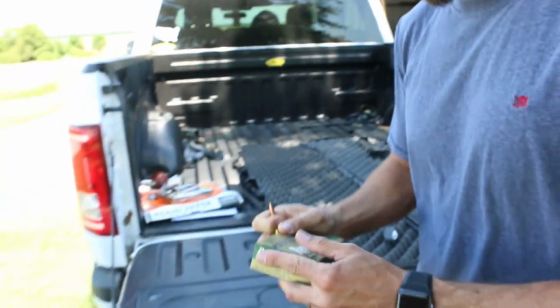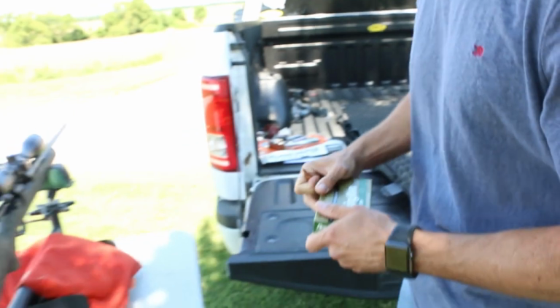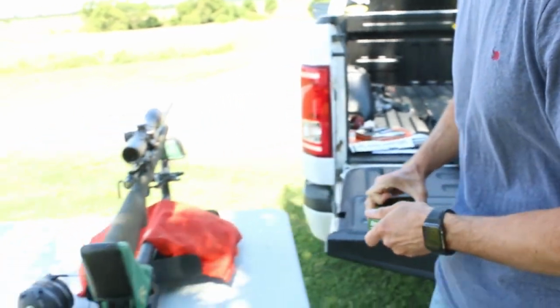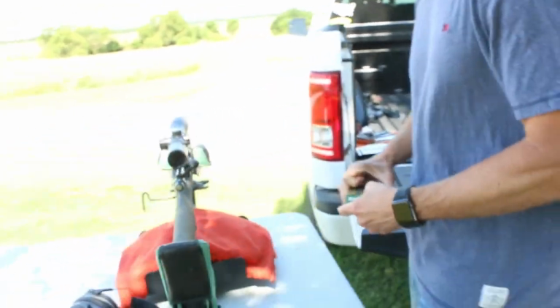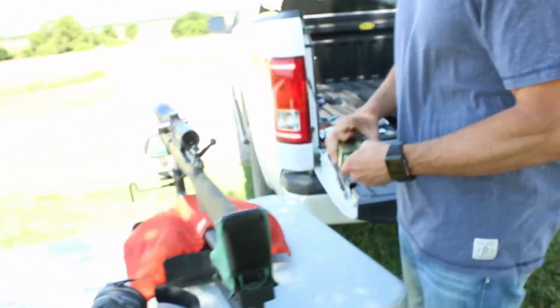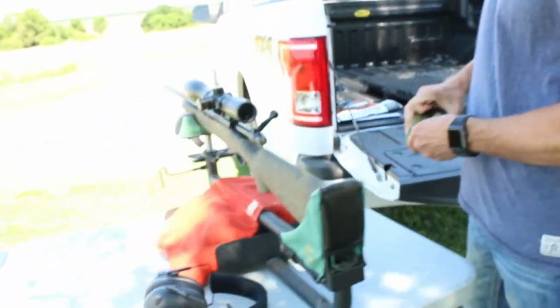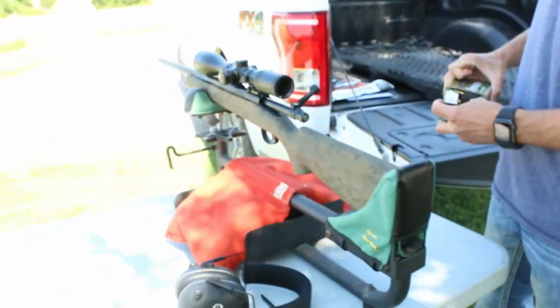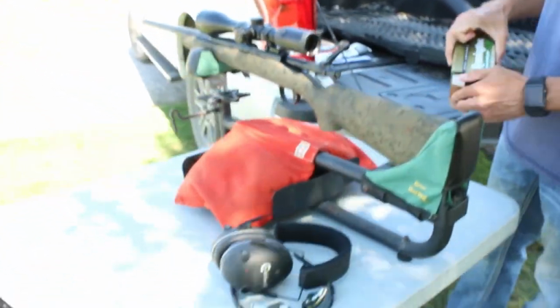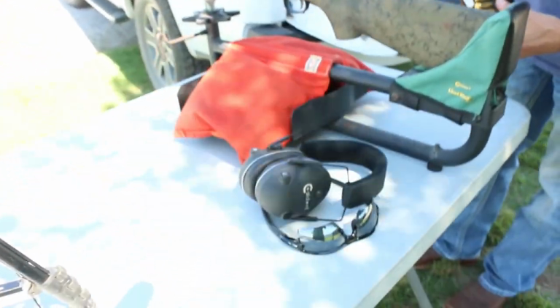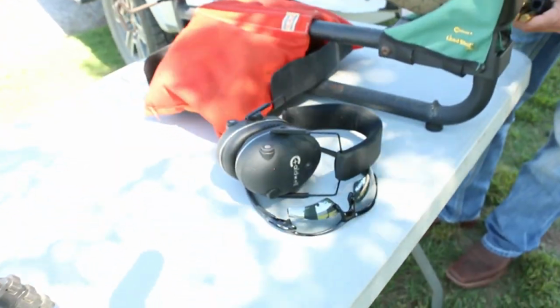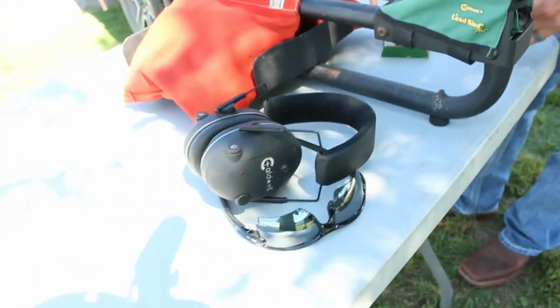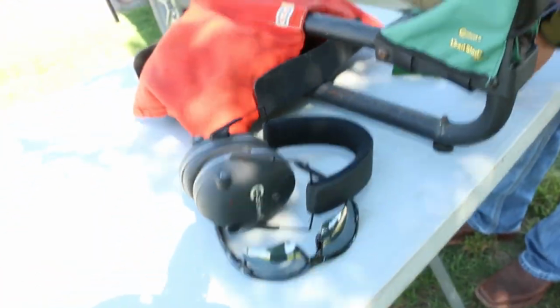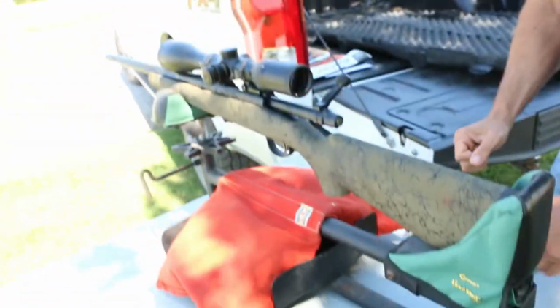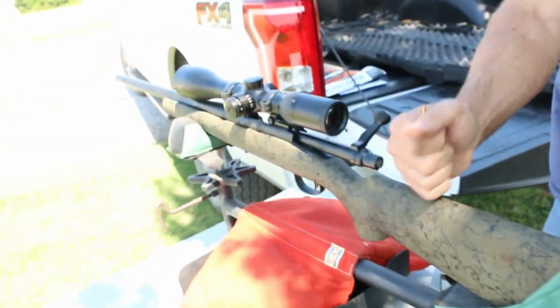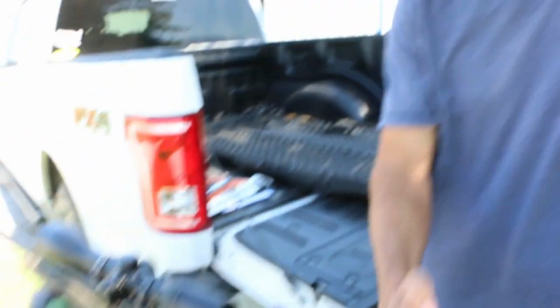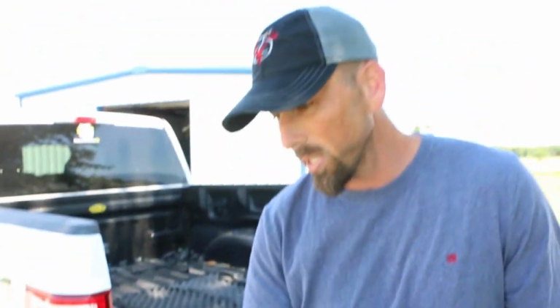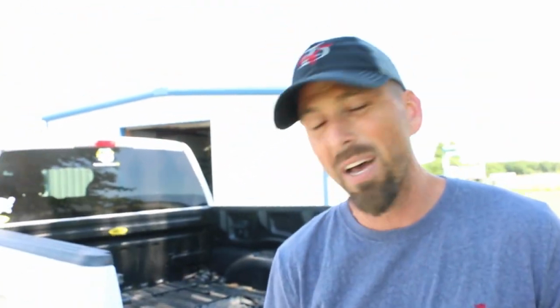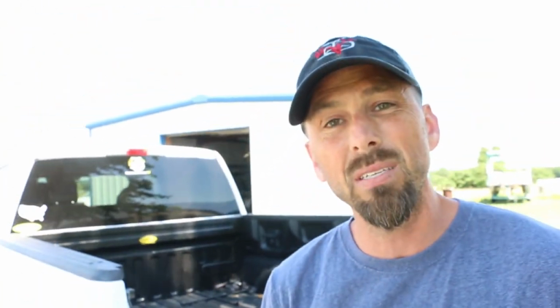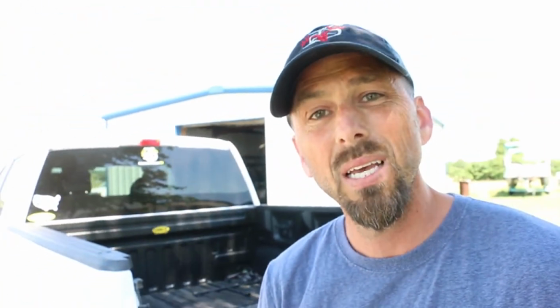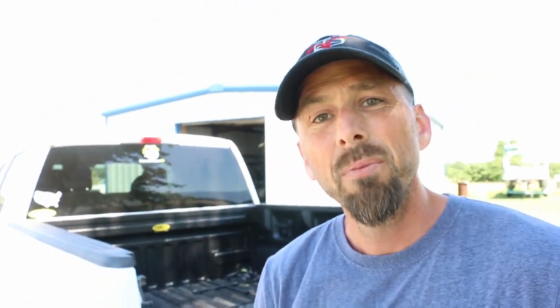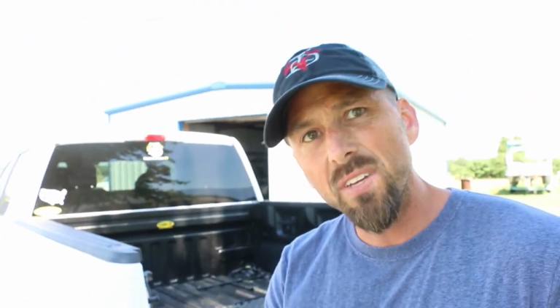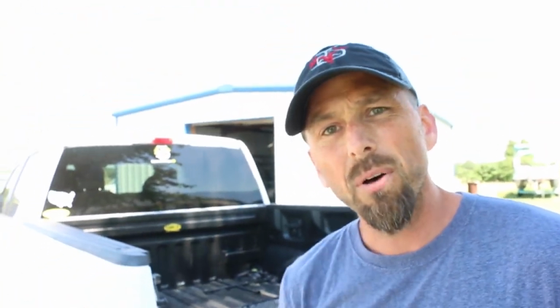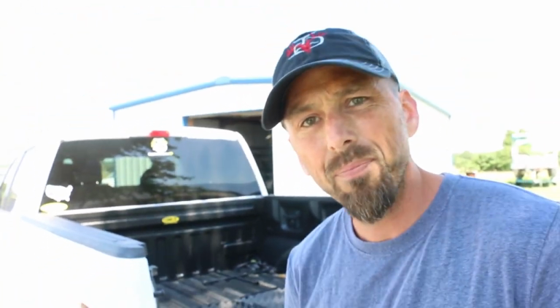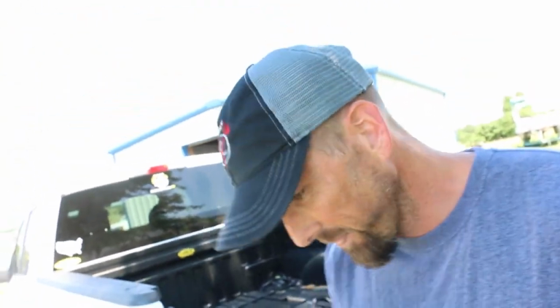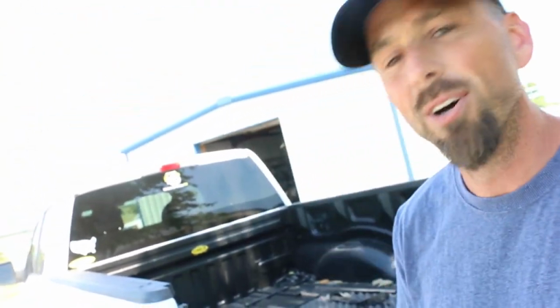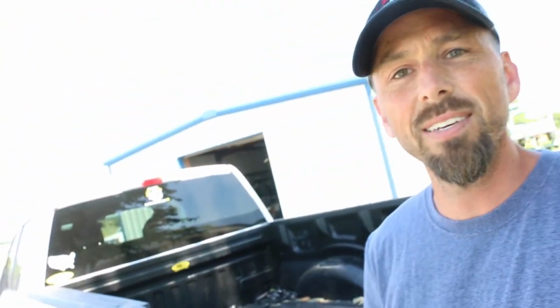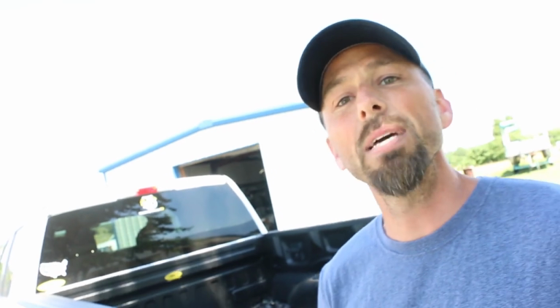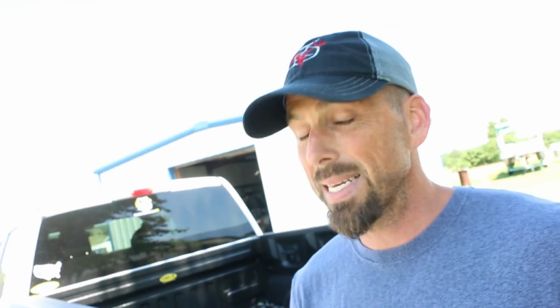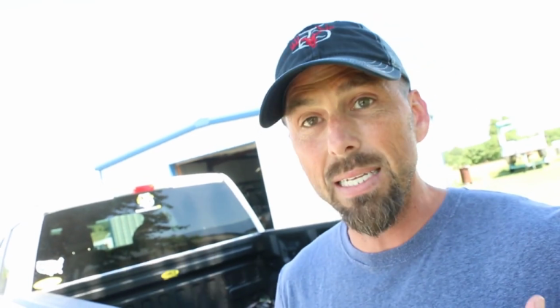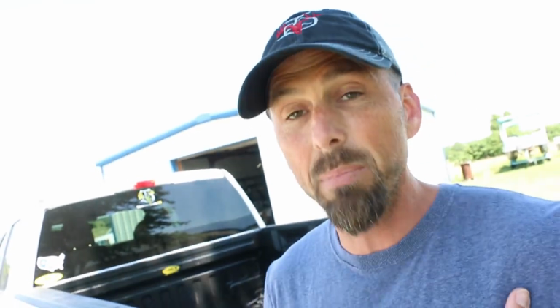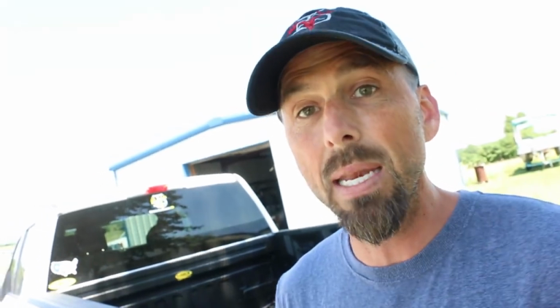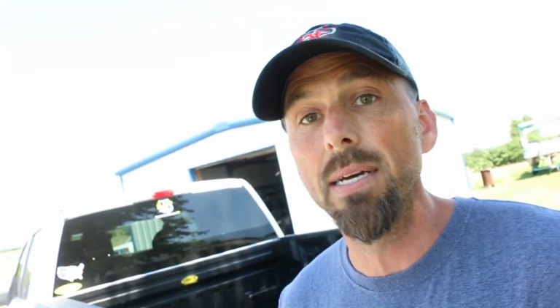Got all my safety stuff here. Got the target set up. I can promise you one thing — with this gun and these bullets, if I miss, it's Dave's fault. Seriously, if I miss, it's going to be me, not the gun.